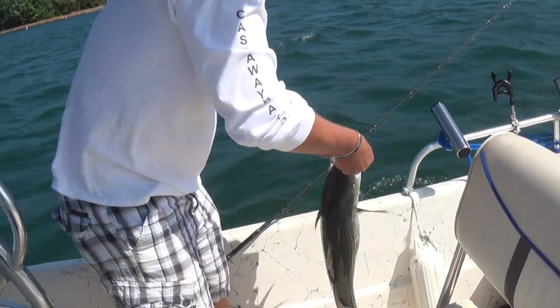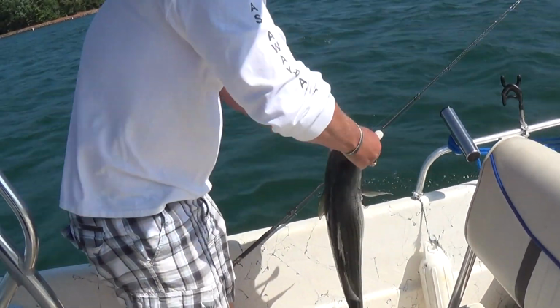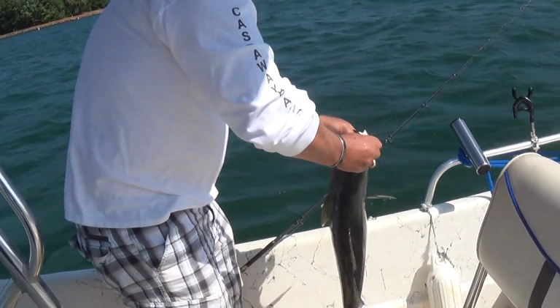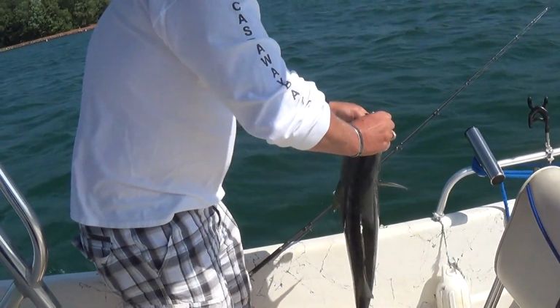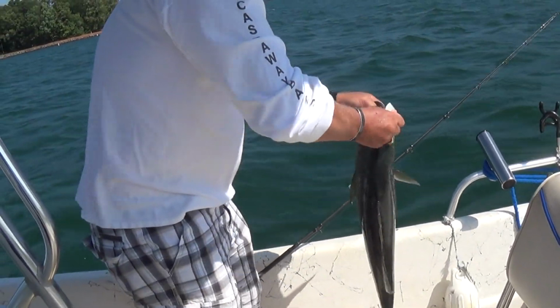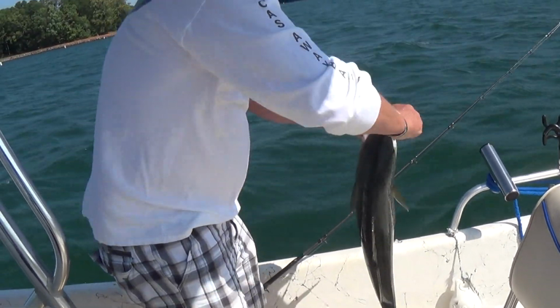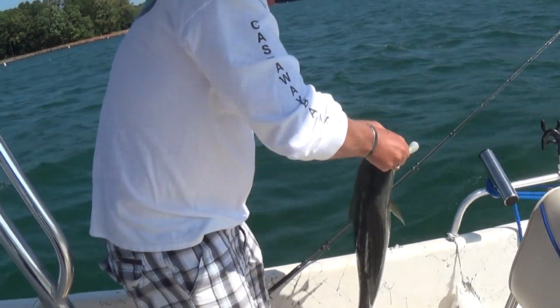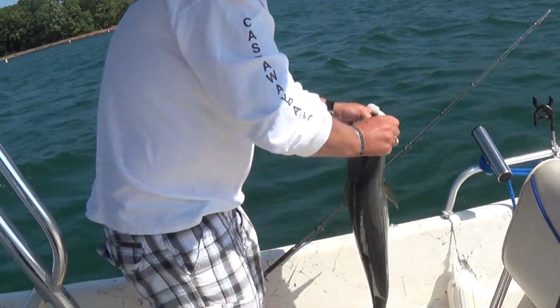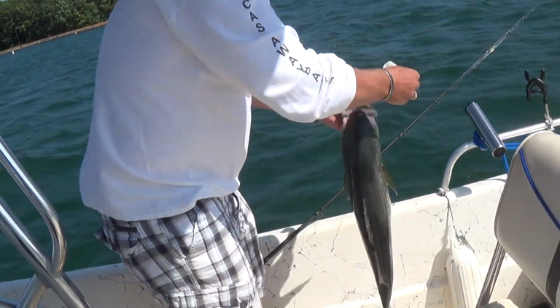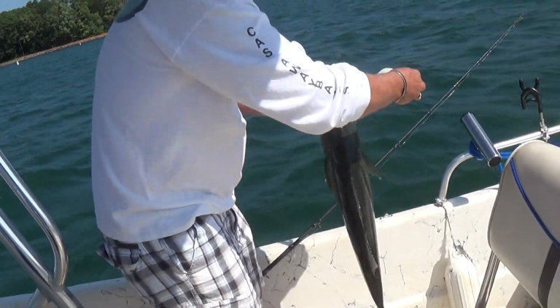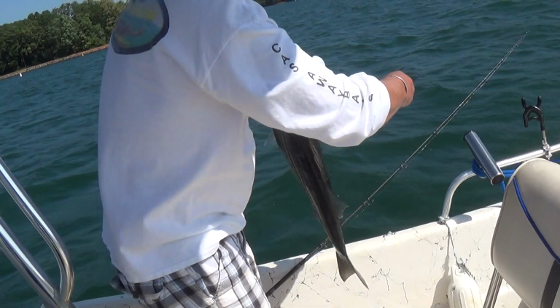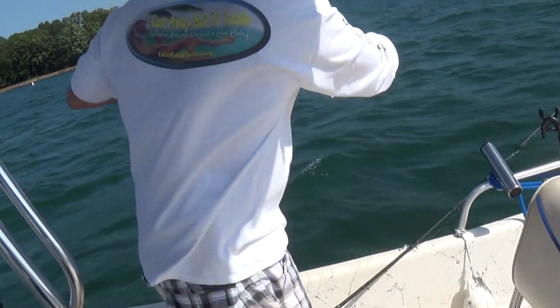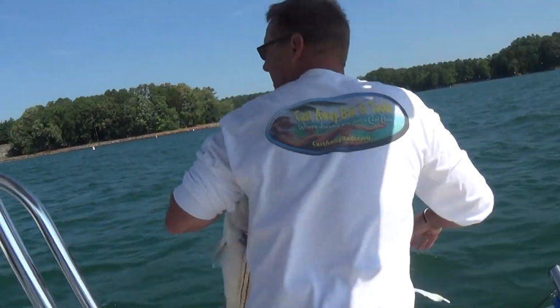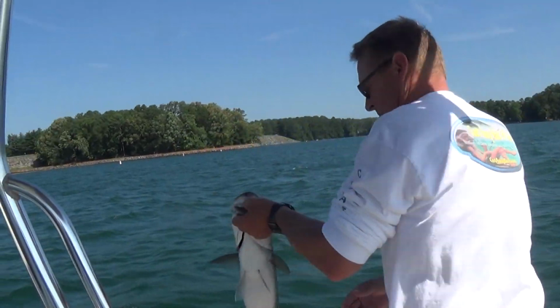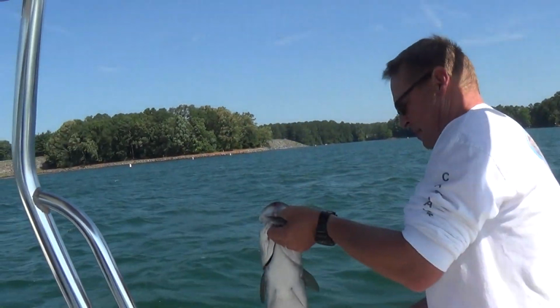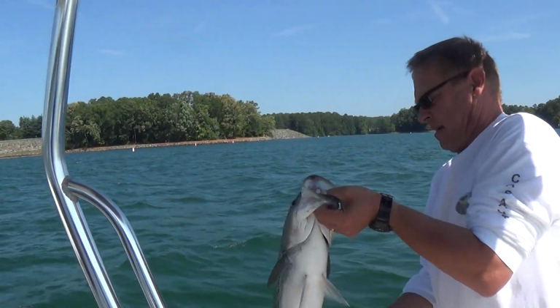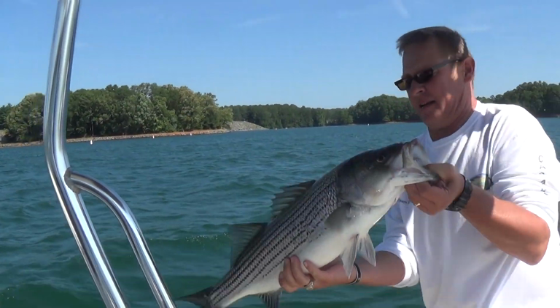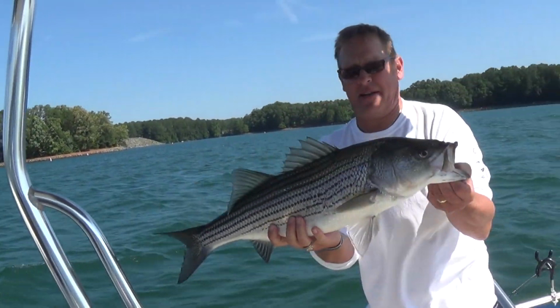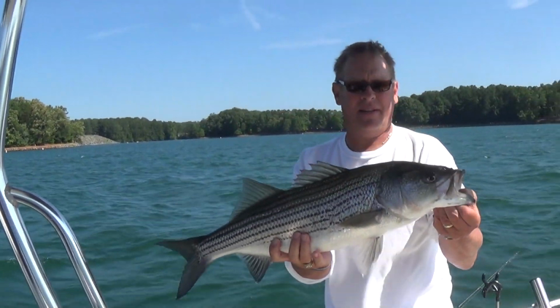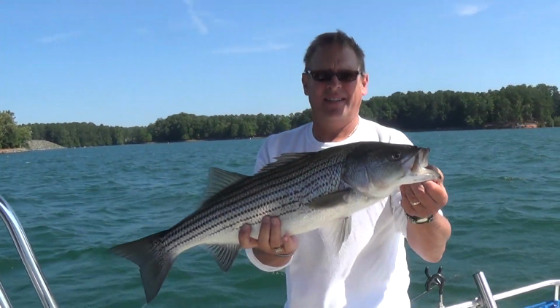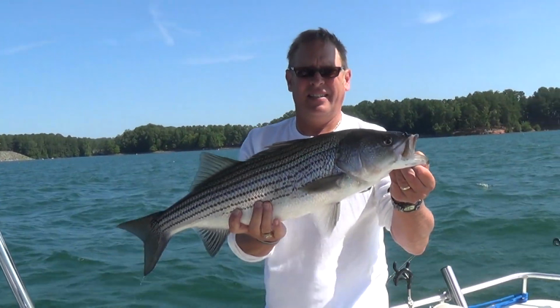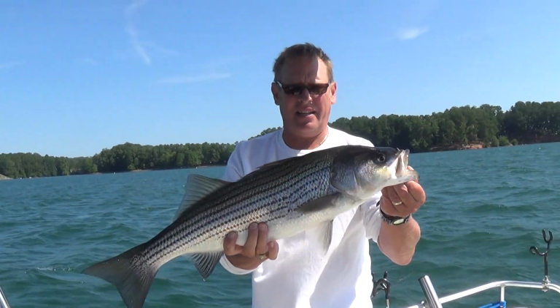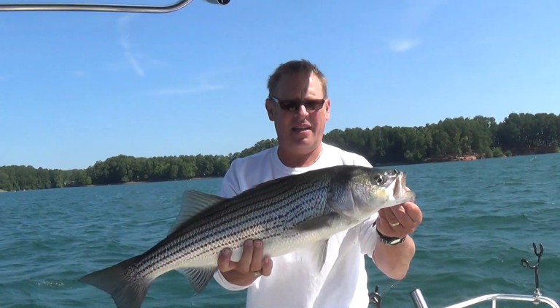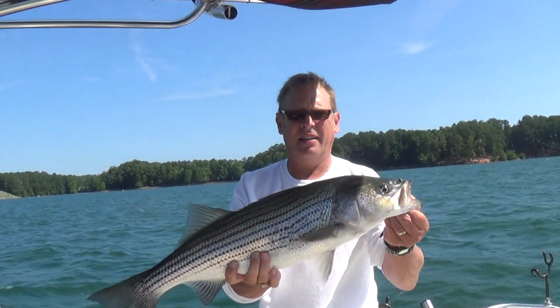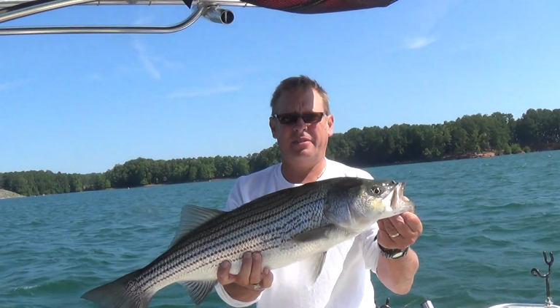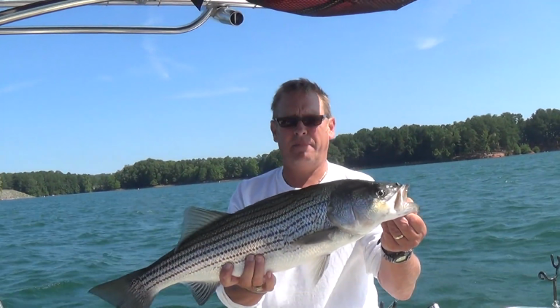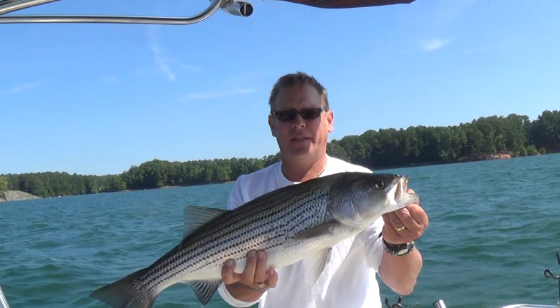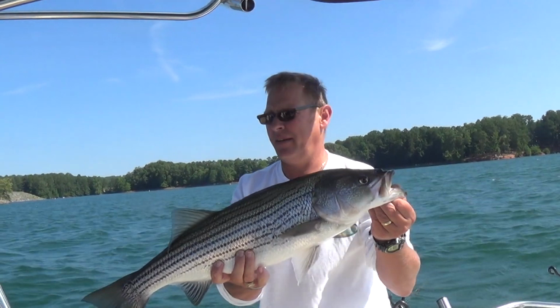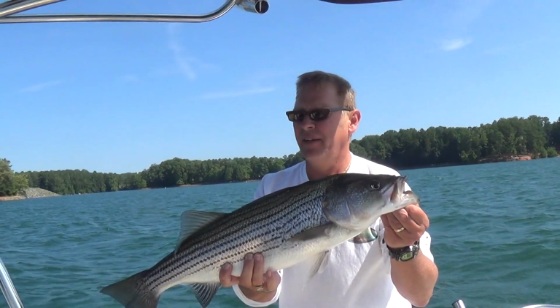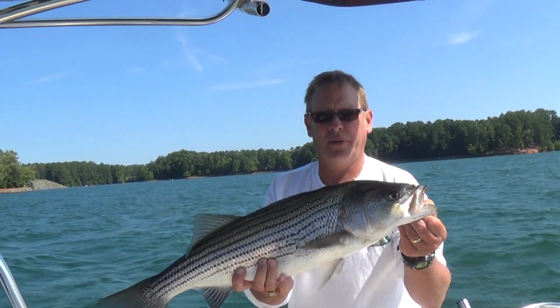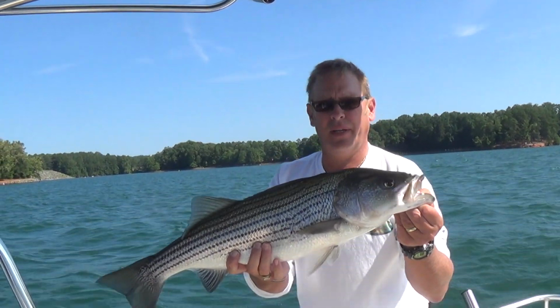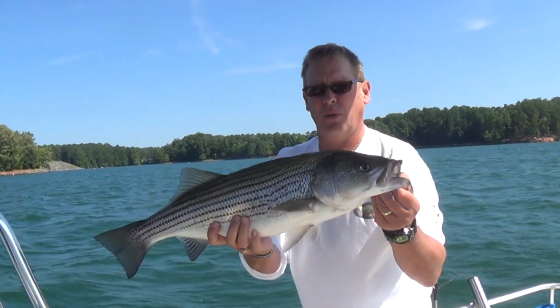It's a little bigger than mine. It's a pretty nice one. There we go — it's a nice, good-sized striper right there.